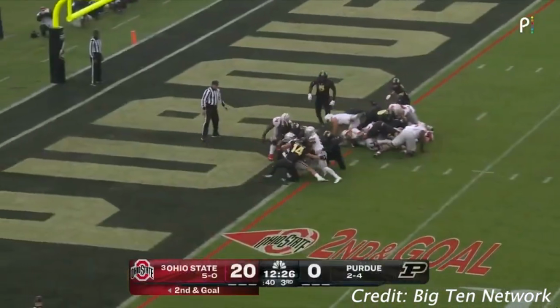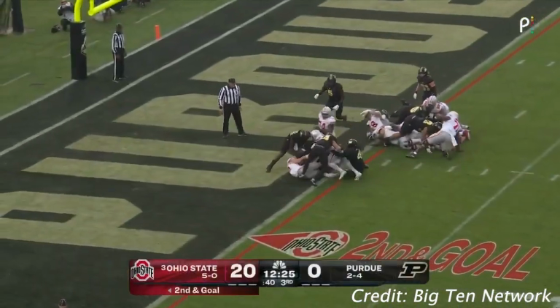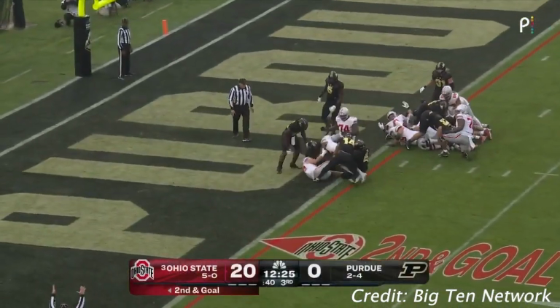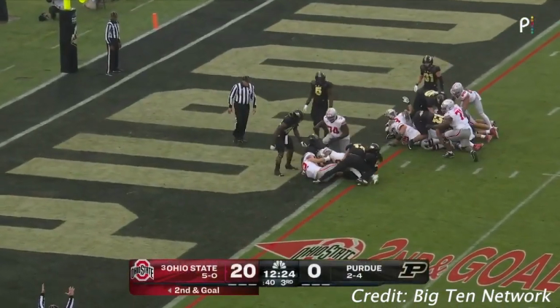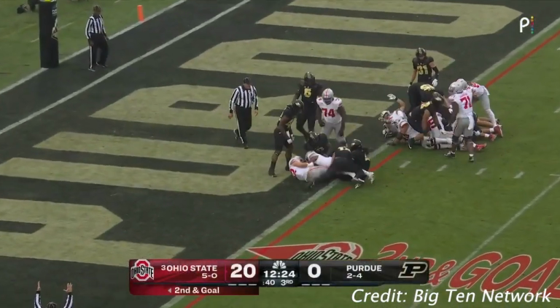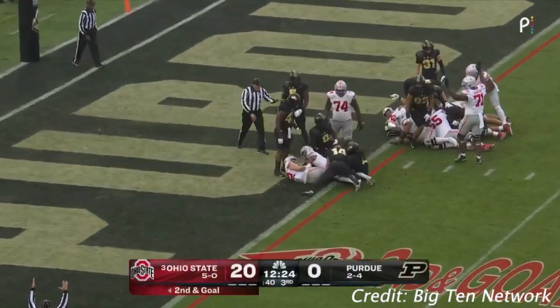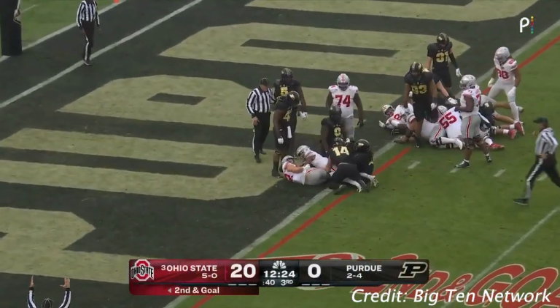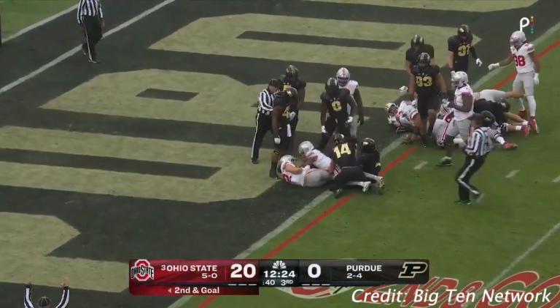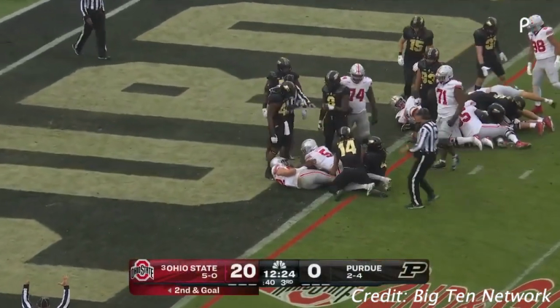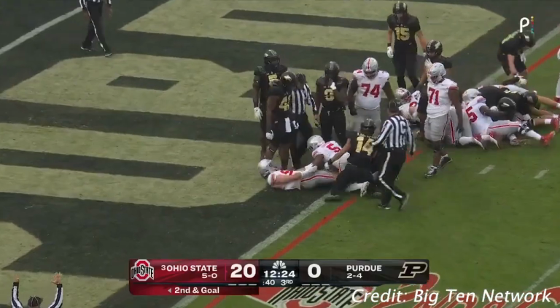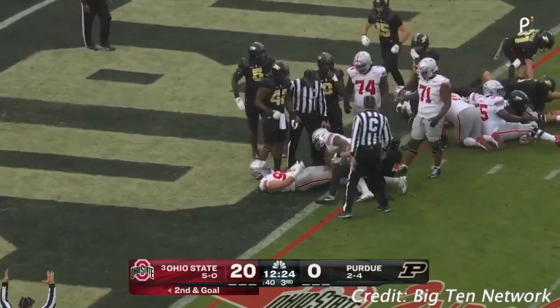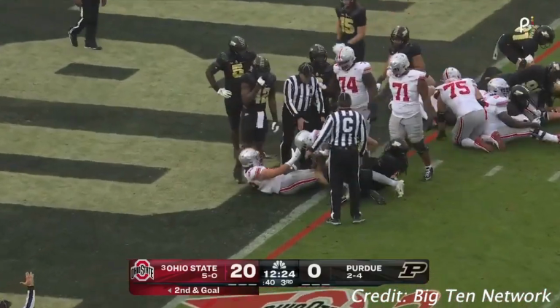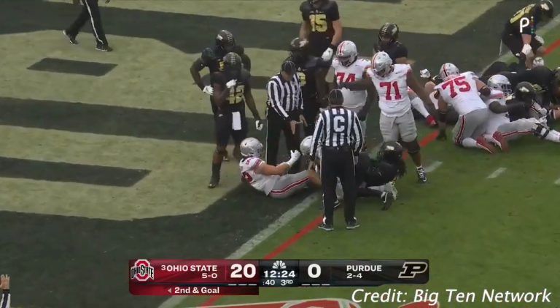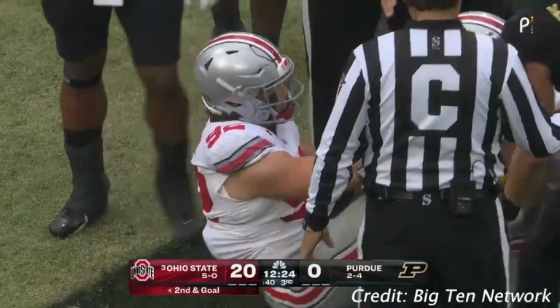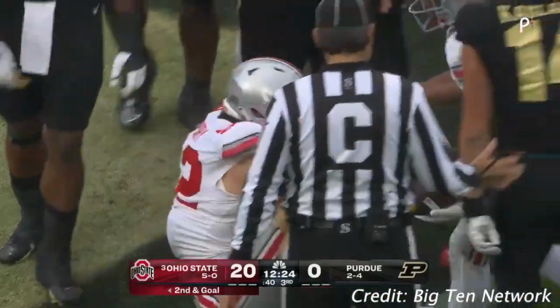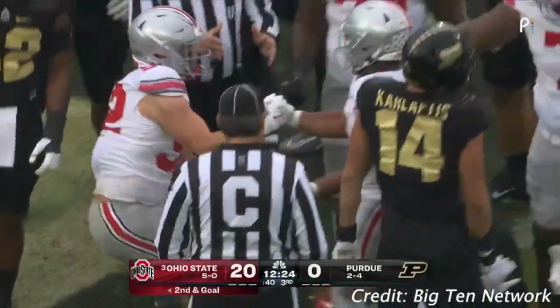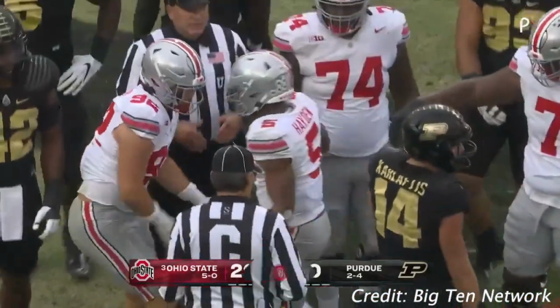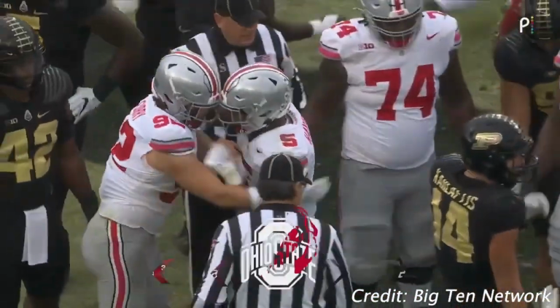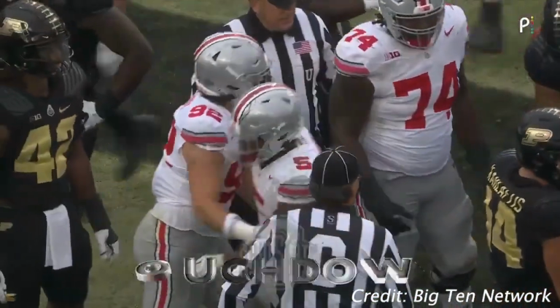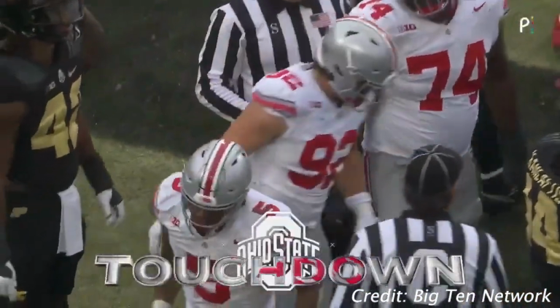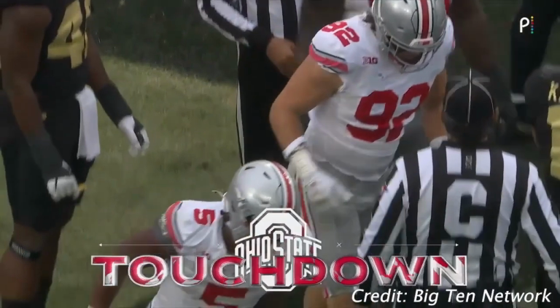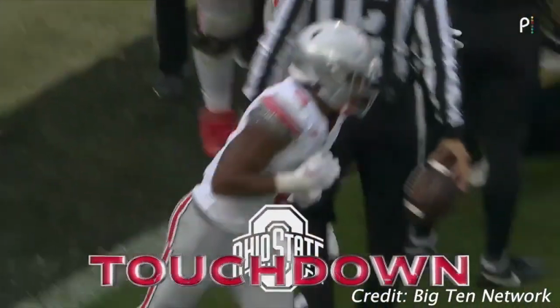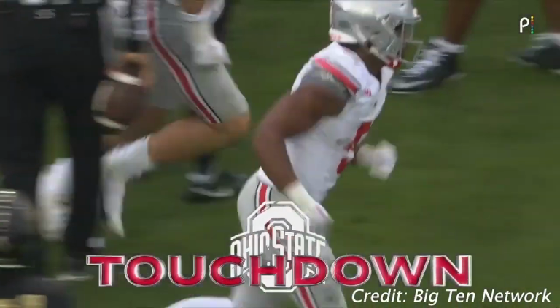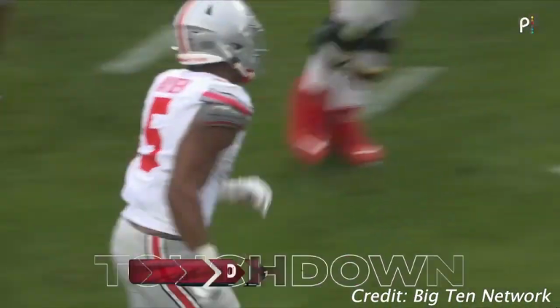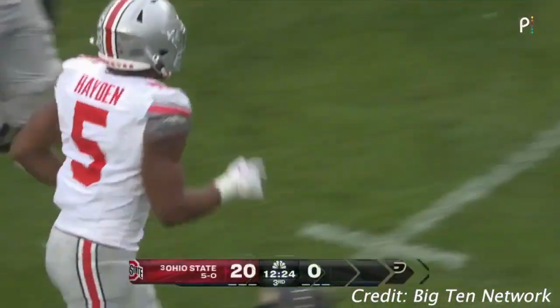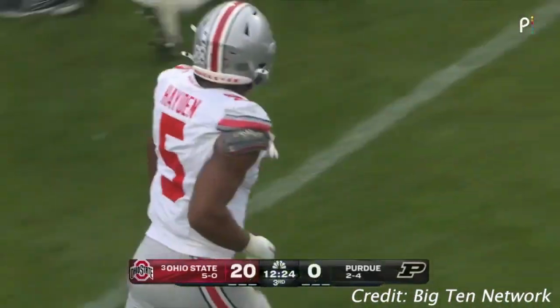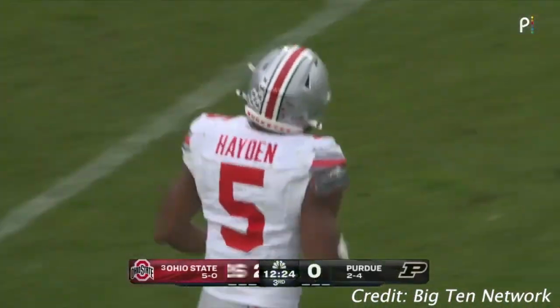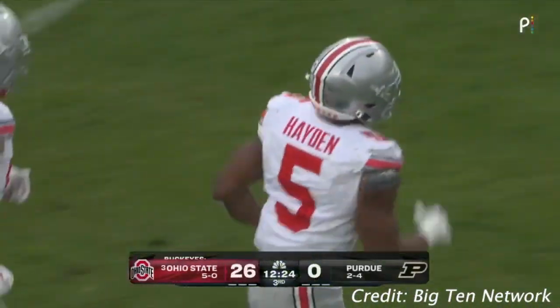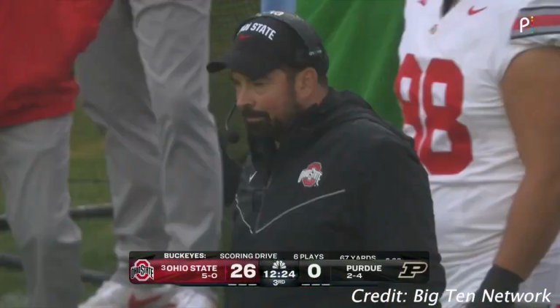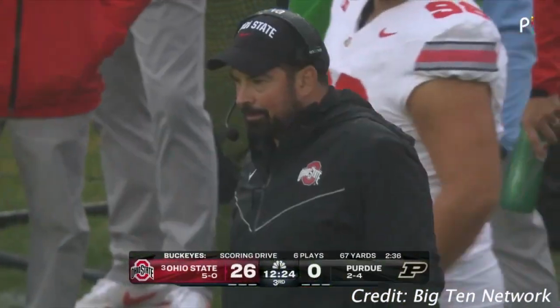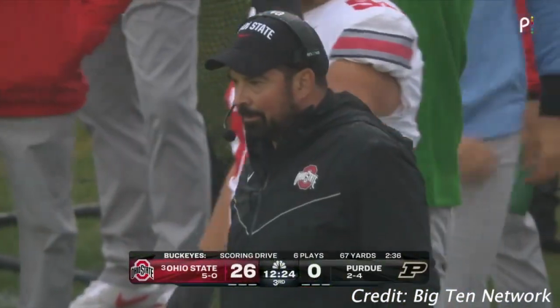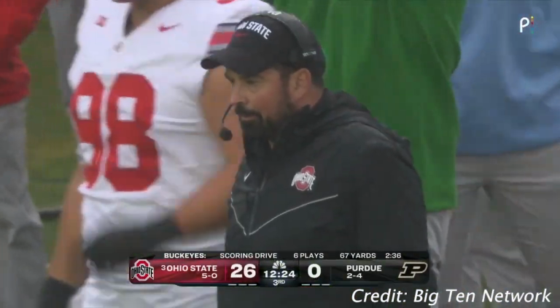Hayden stood up again, but it lunges forward and gets in. Dallin Hayden called into action and gets another Buckeye touchdown, 26 to nothing.